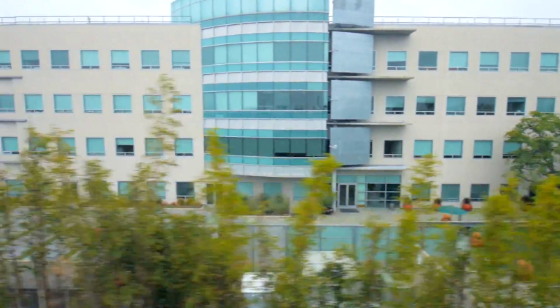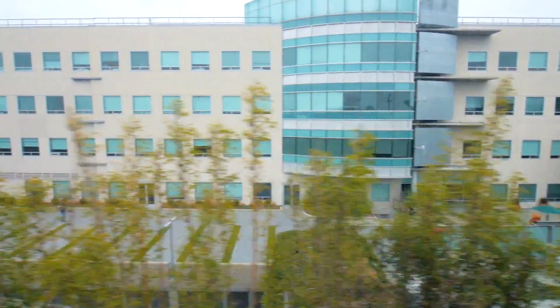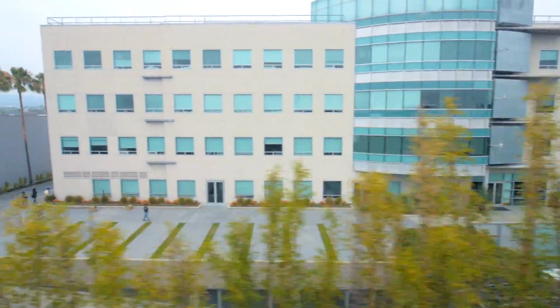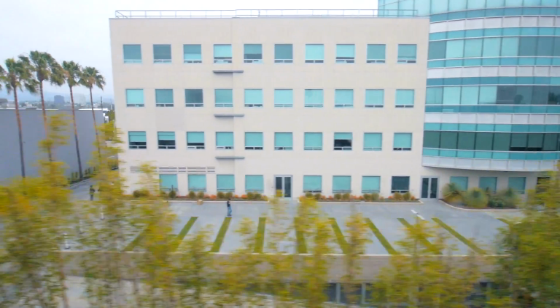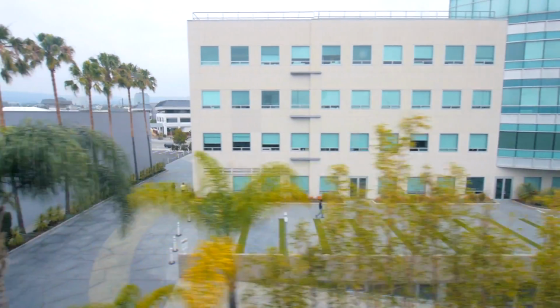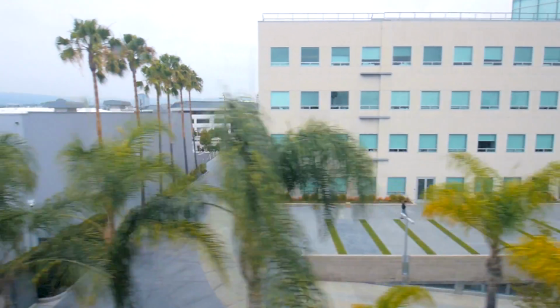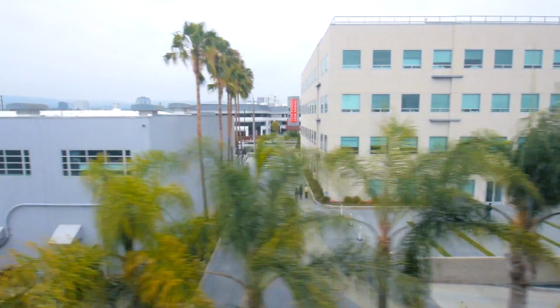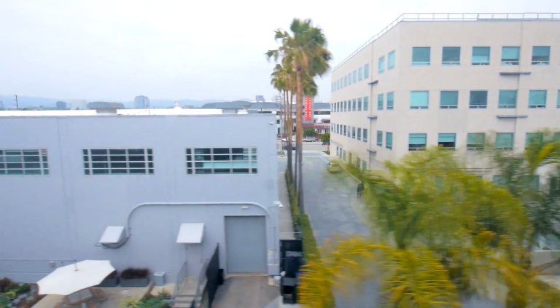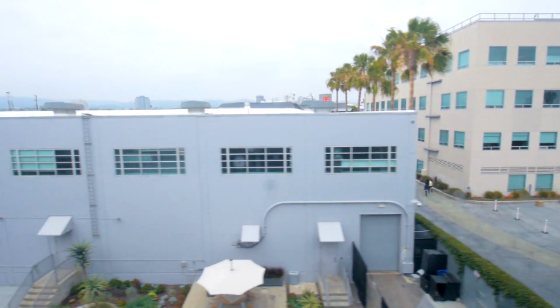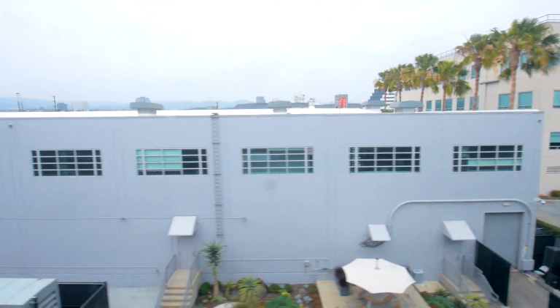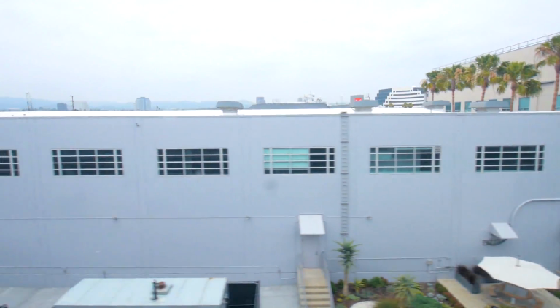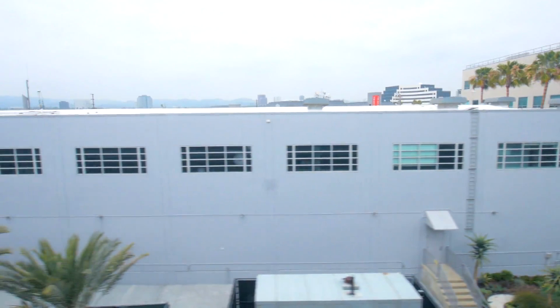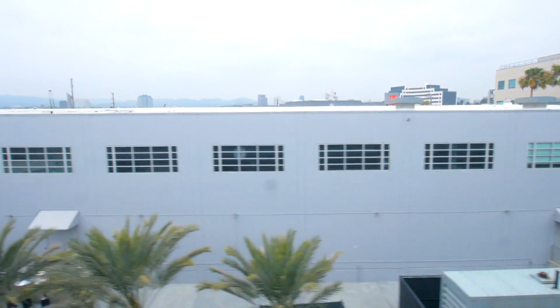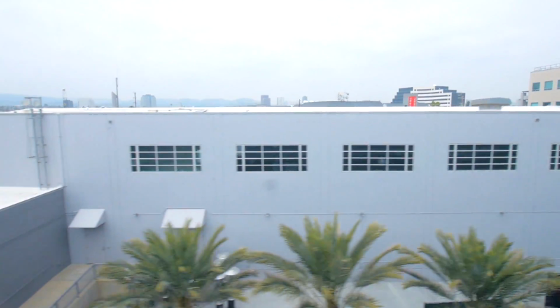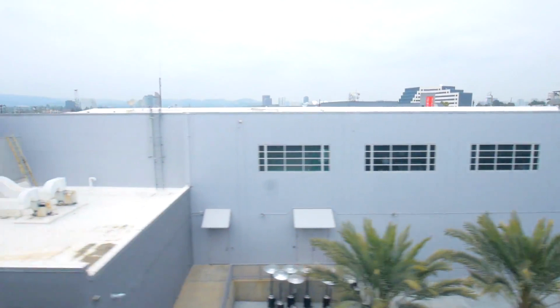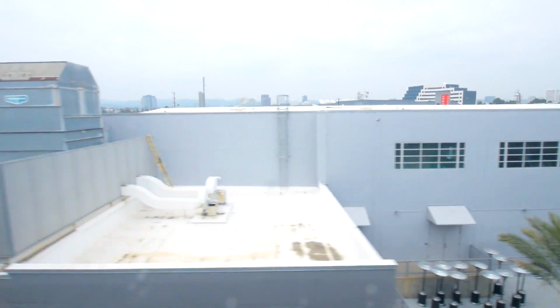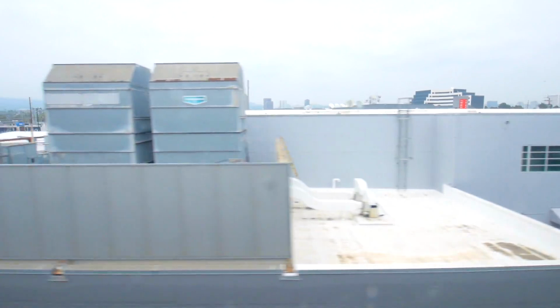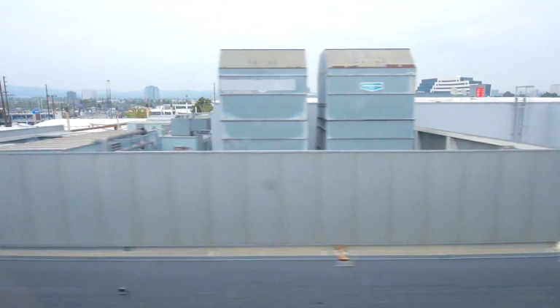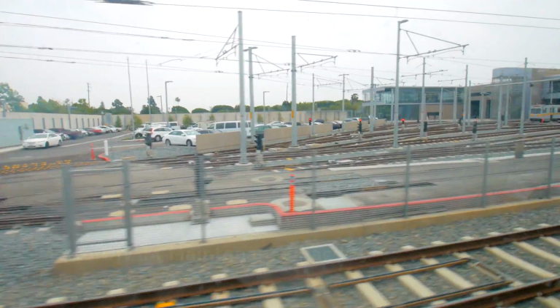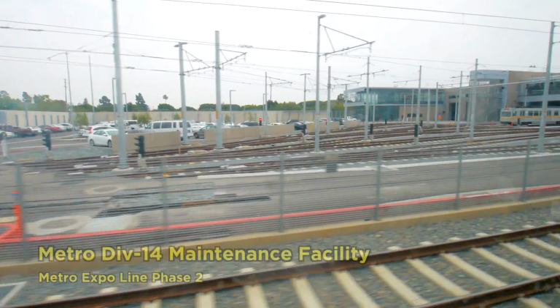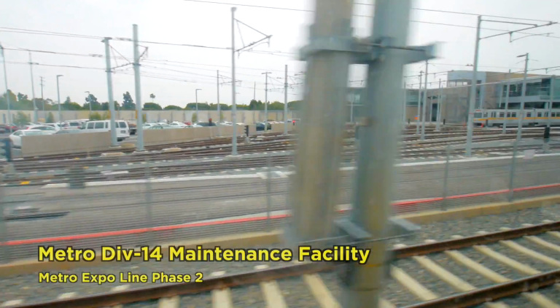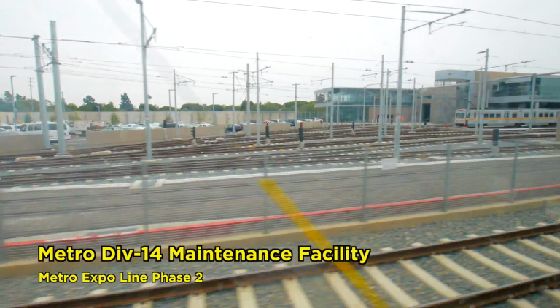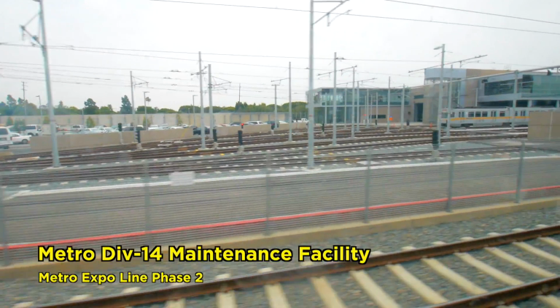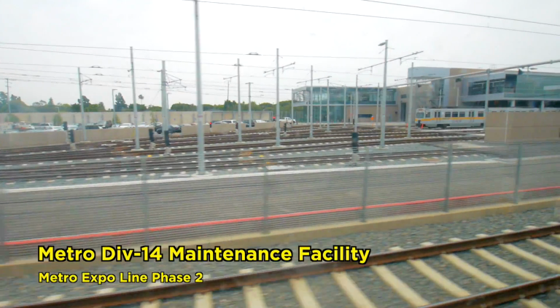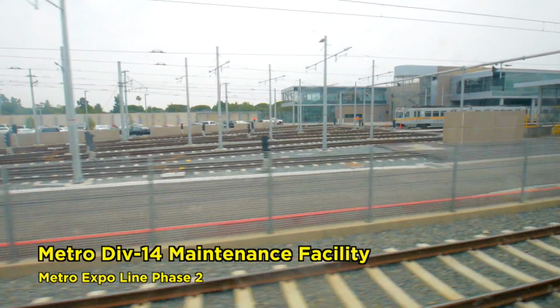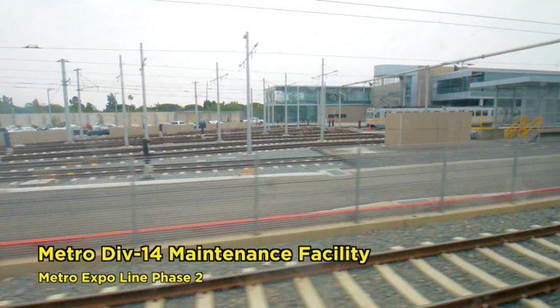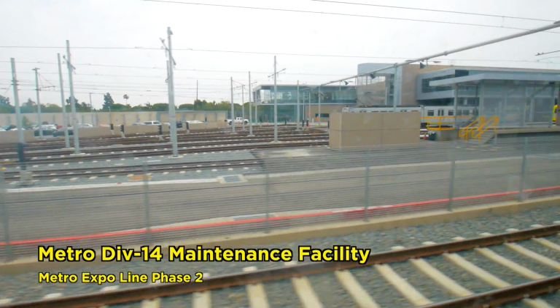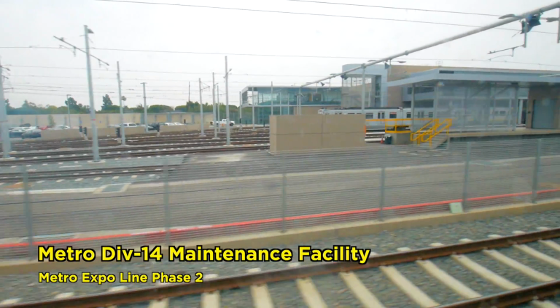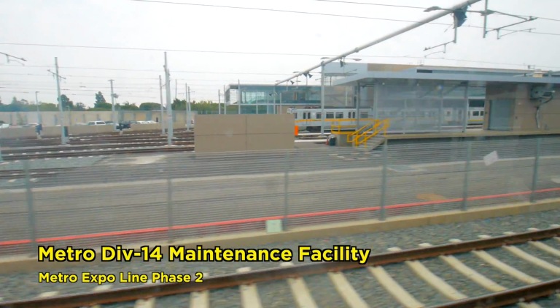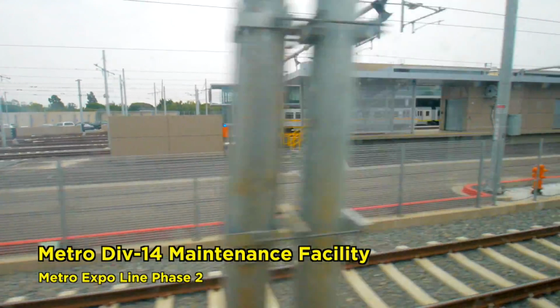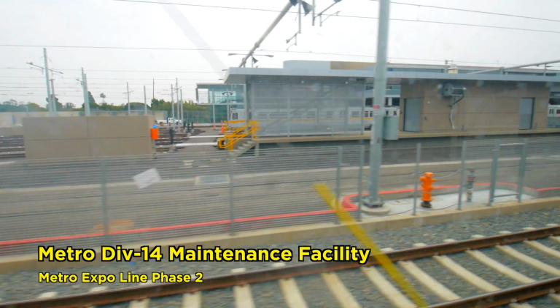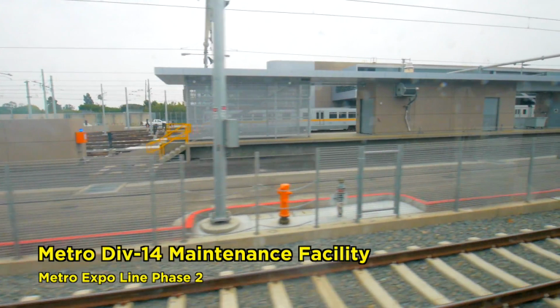As we're moving now at Expo Bundy, we're going to pass the maintenance facility for the Expo Line, which will be on your left-hand side. That's where the trains go to sleep at night.